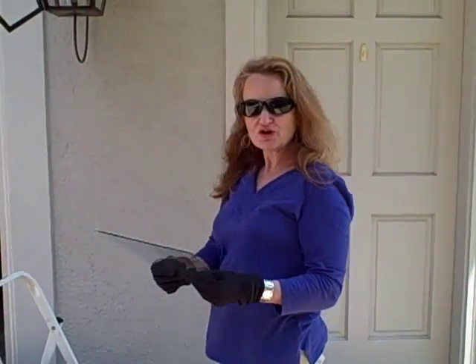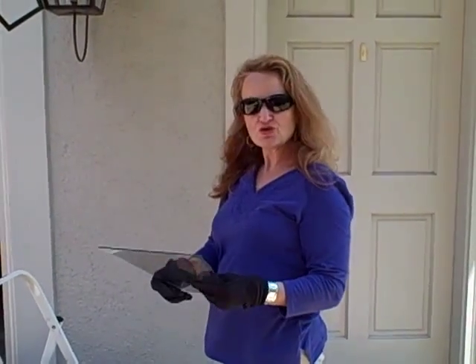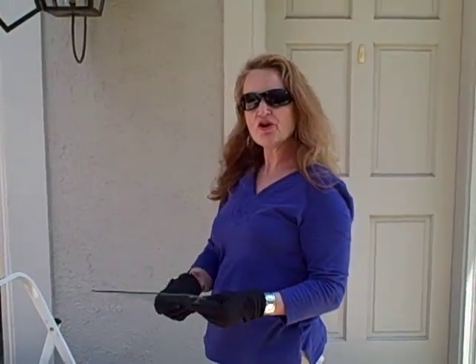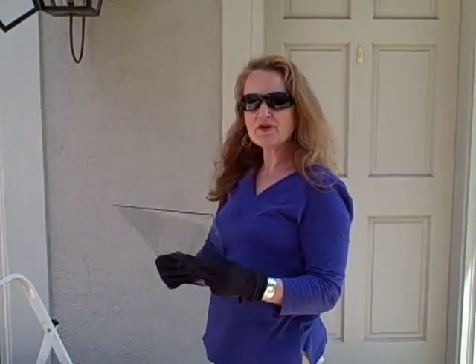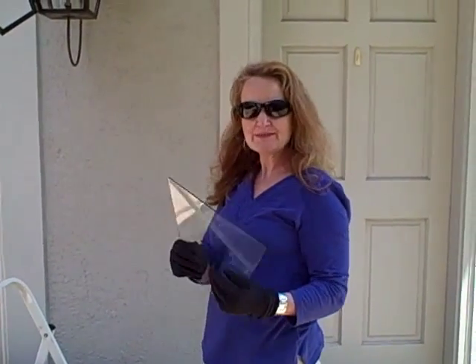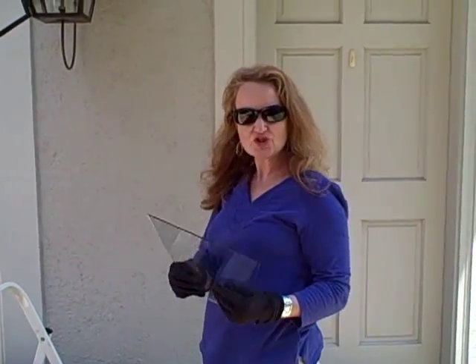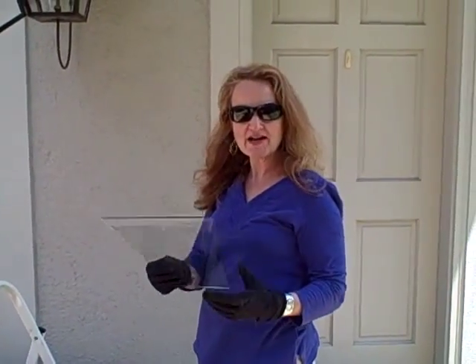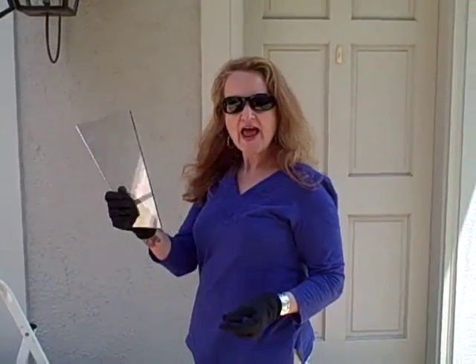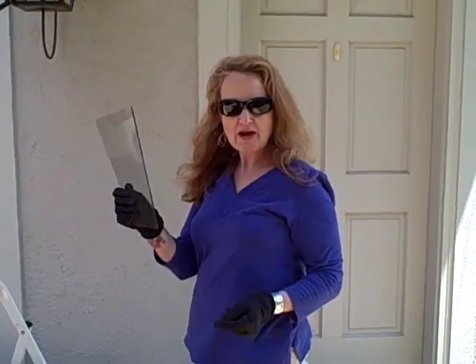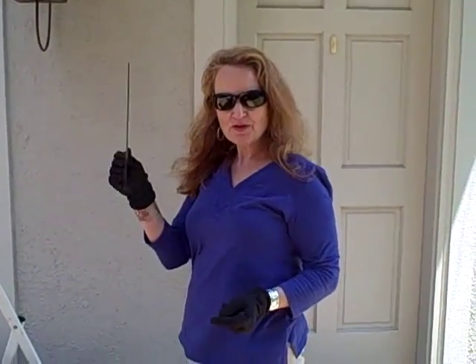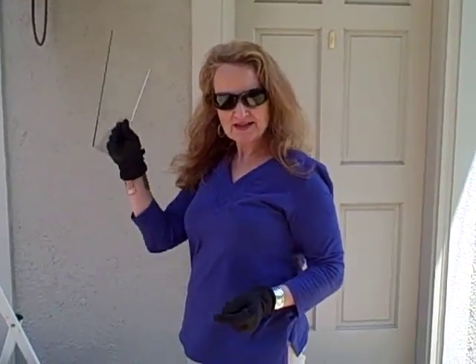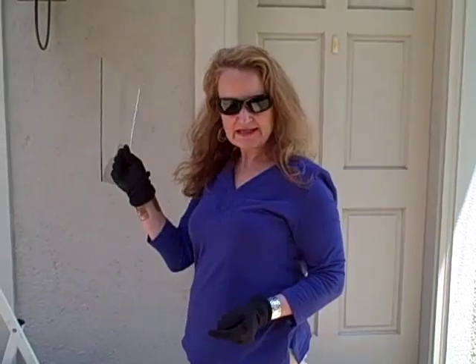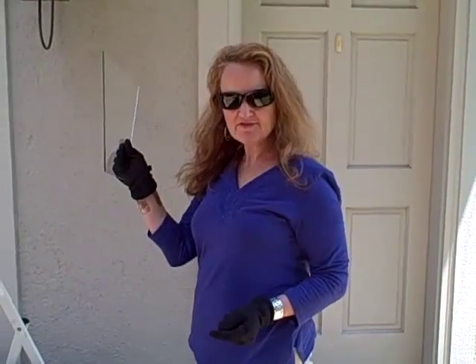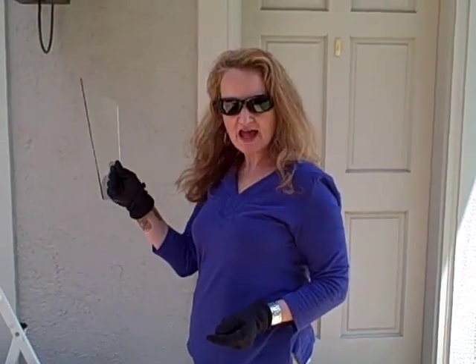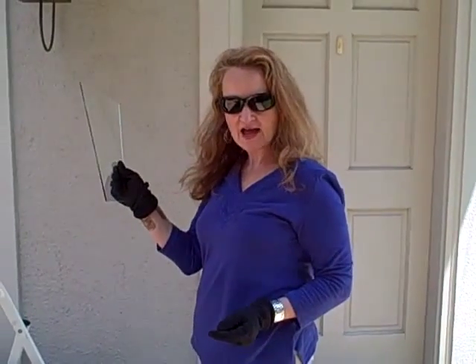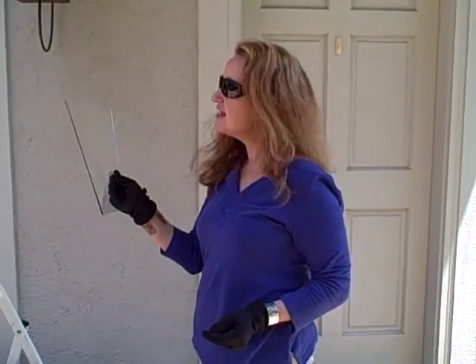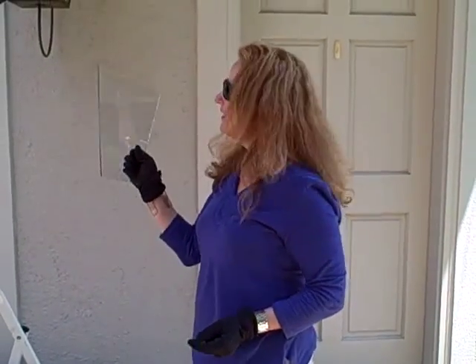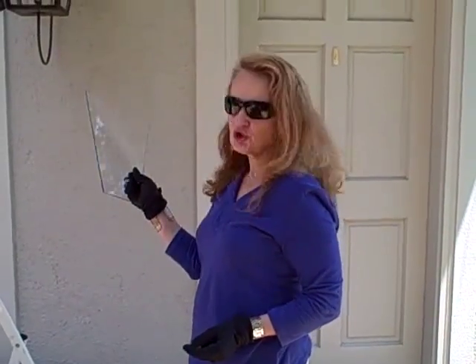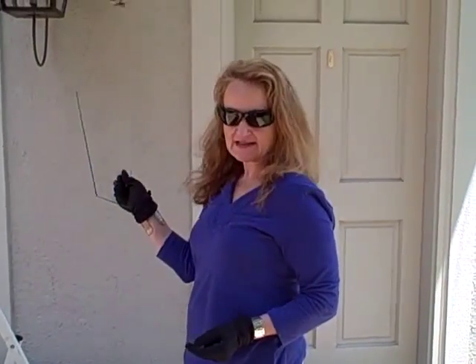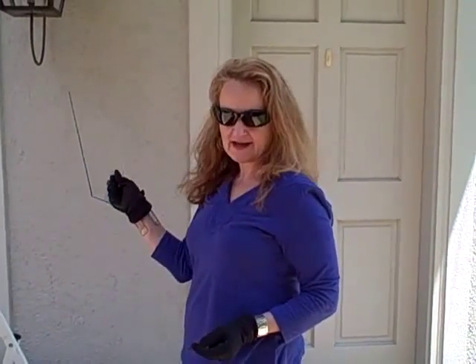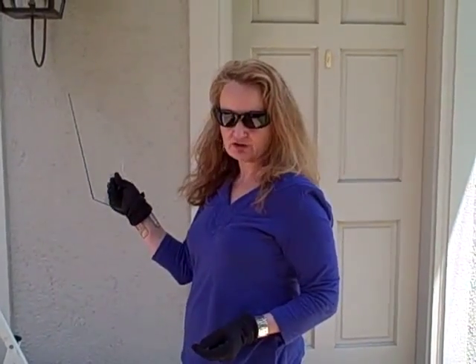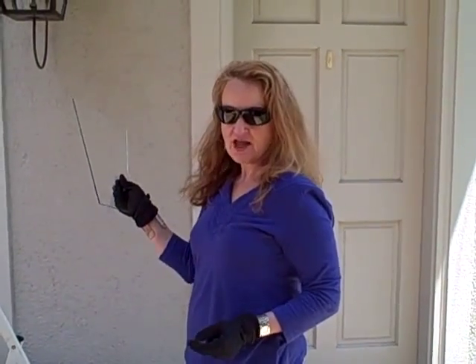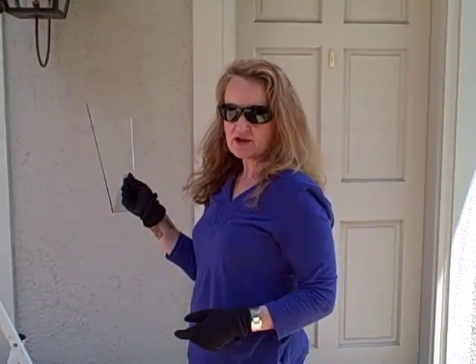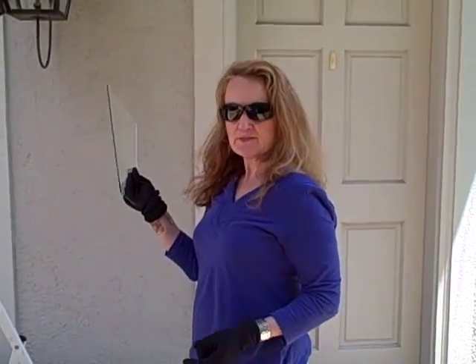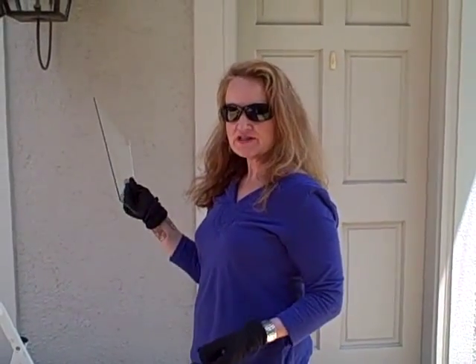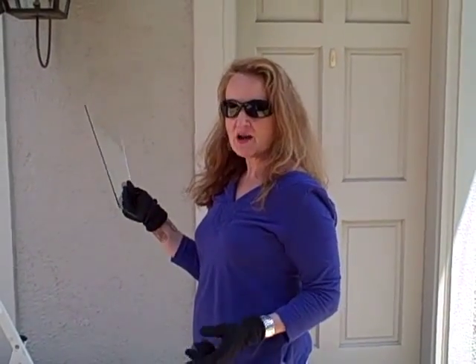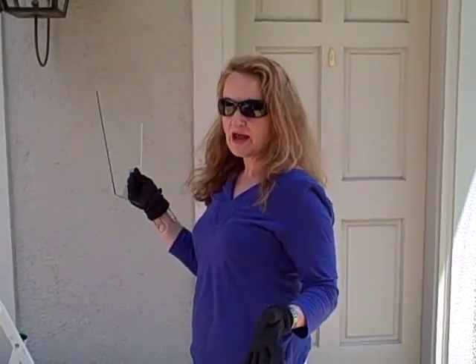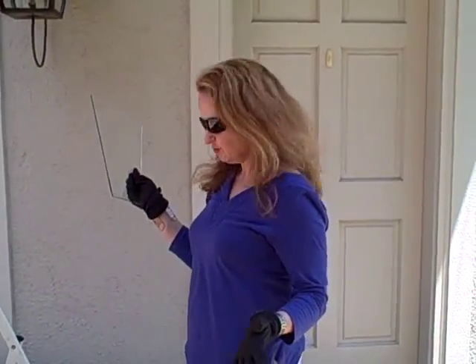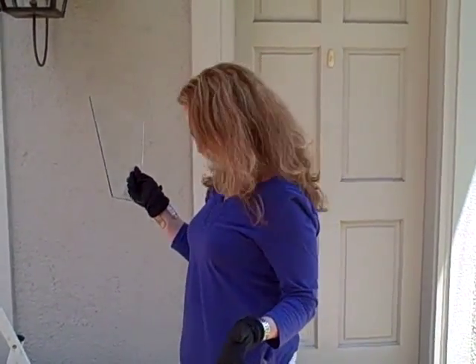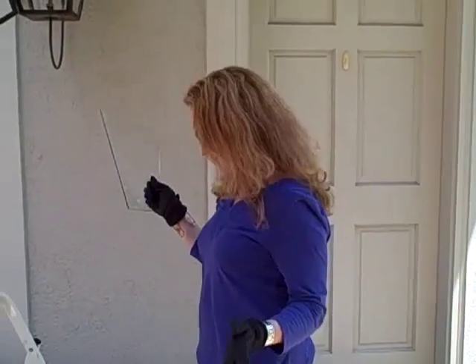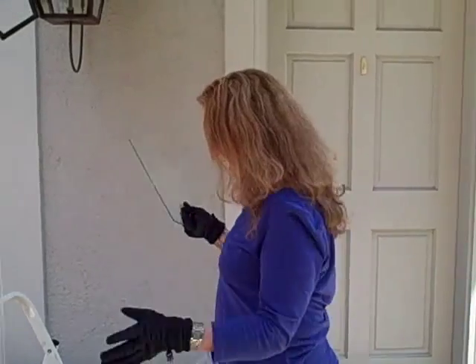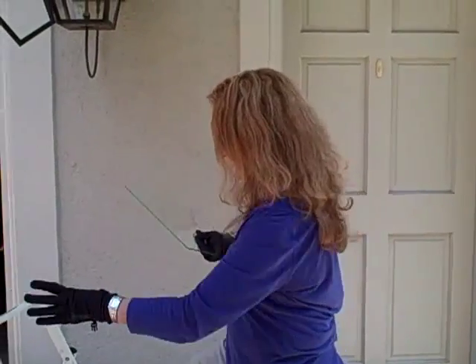I'm Cheryl Stringer, and I'm going to demonstrate how to replace a piece of glass in your gas lantern. At some point in time, you may have to replace the glass.